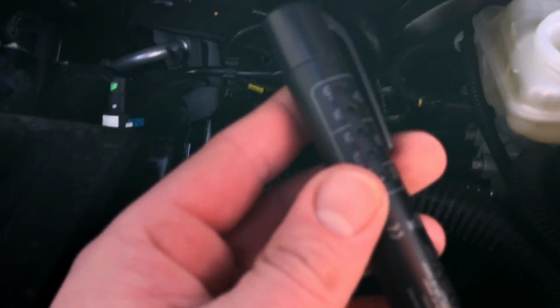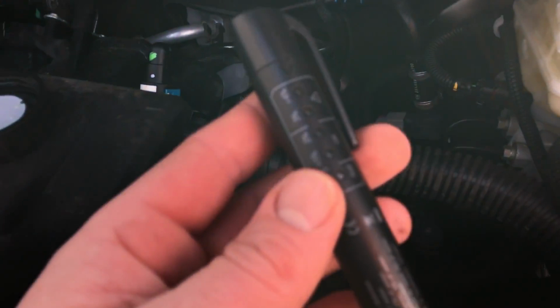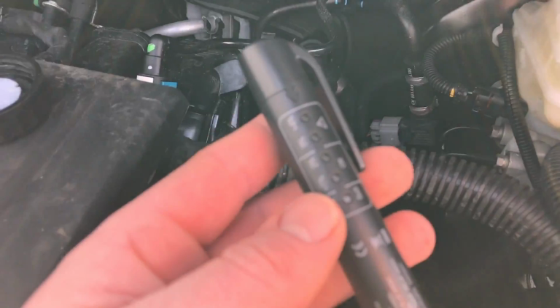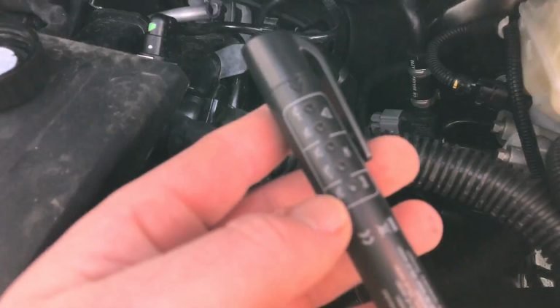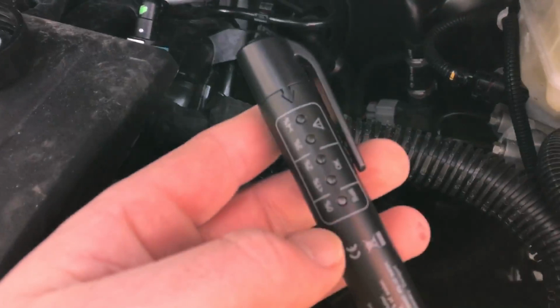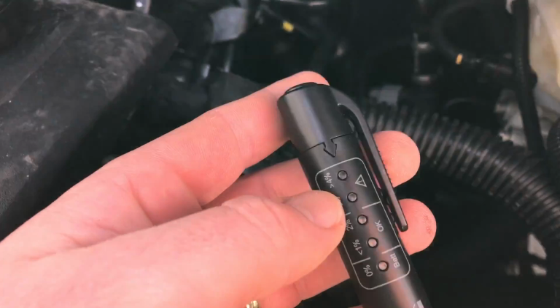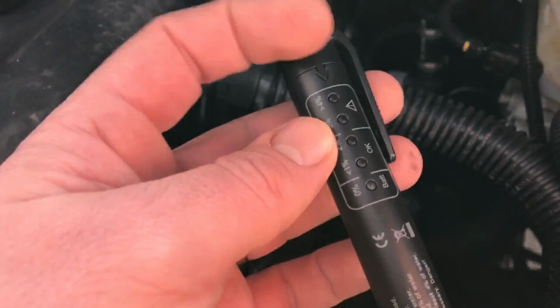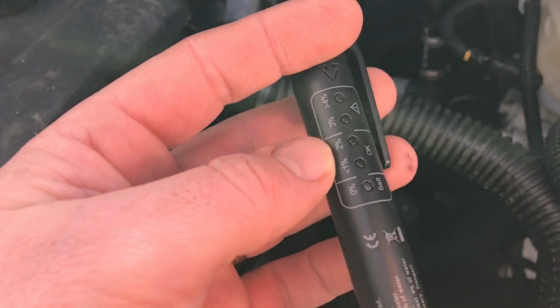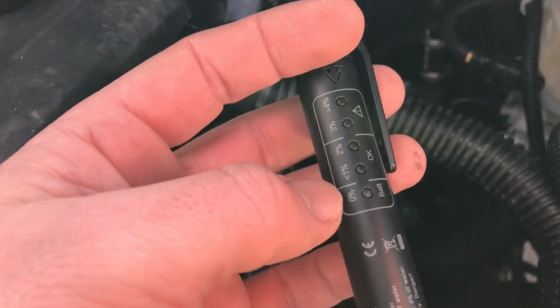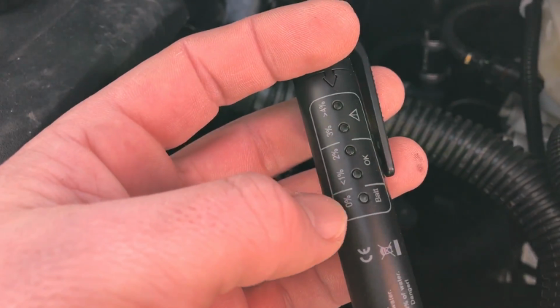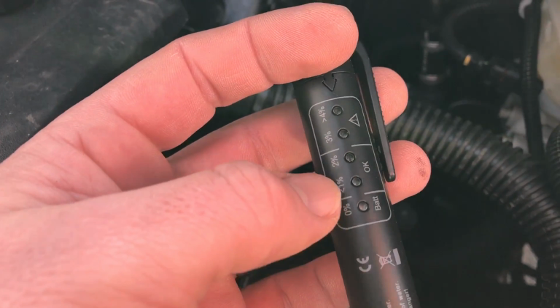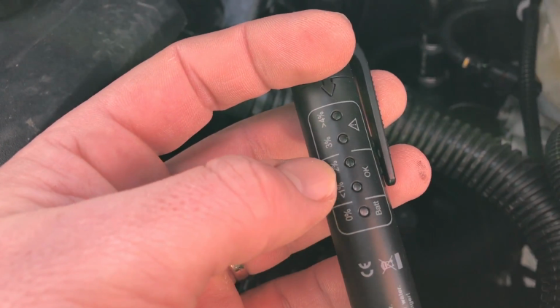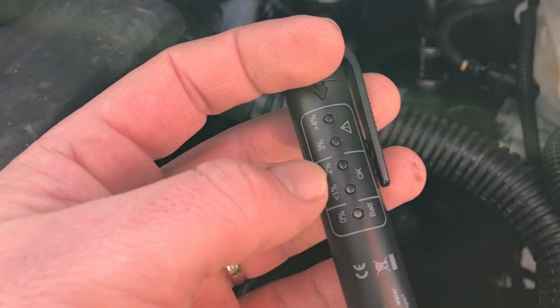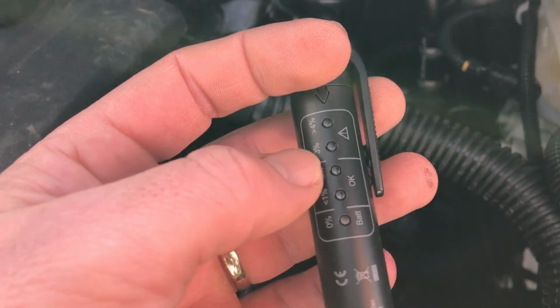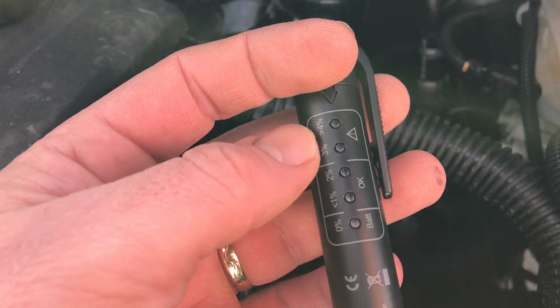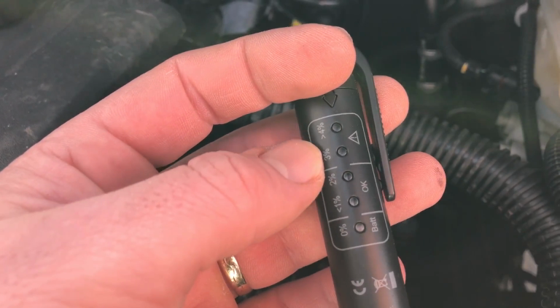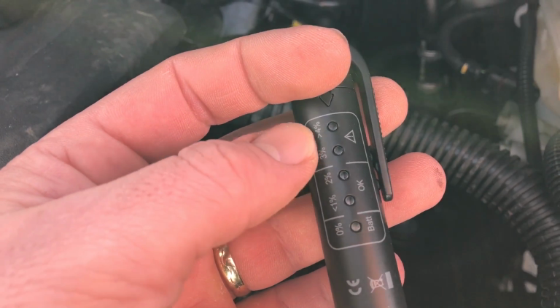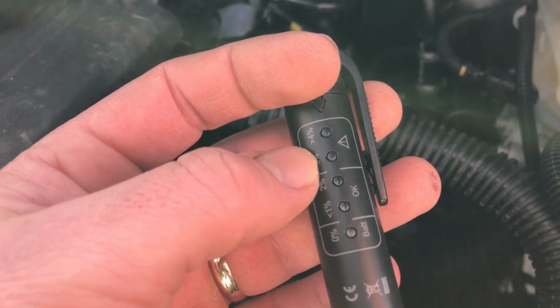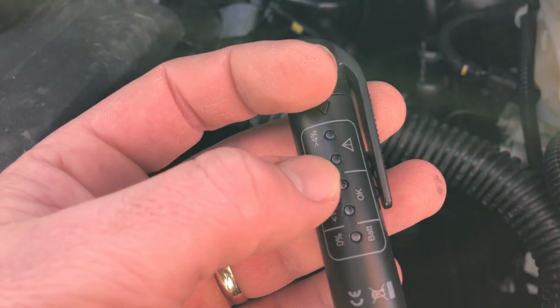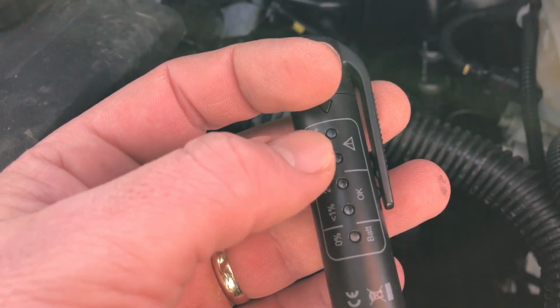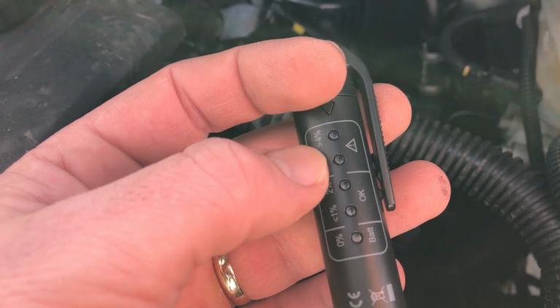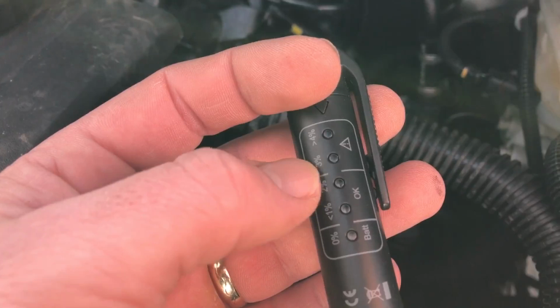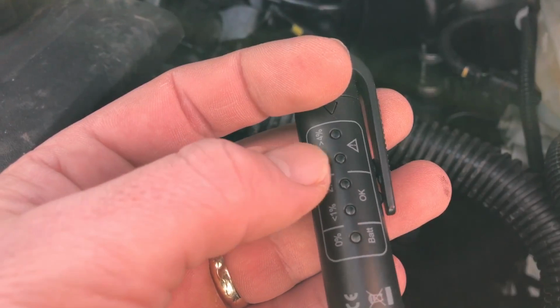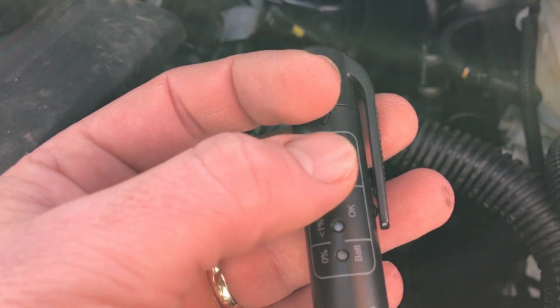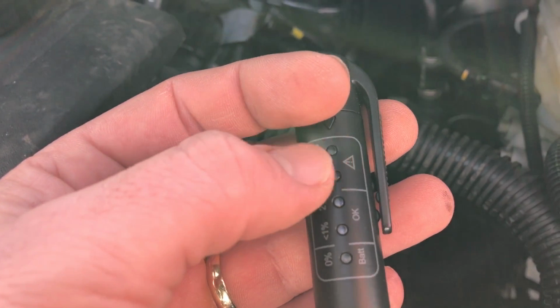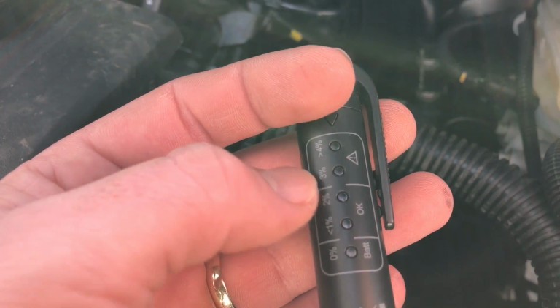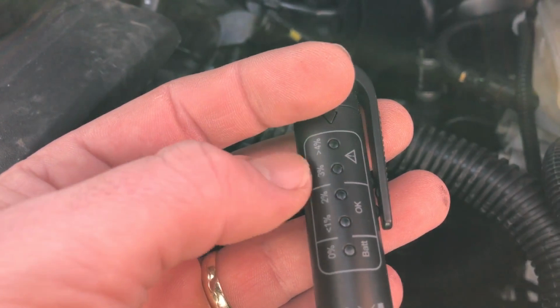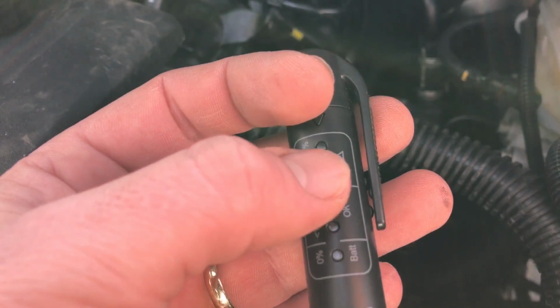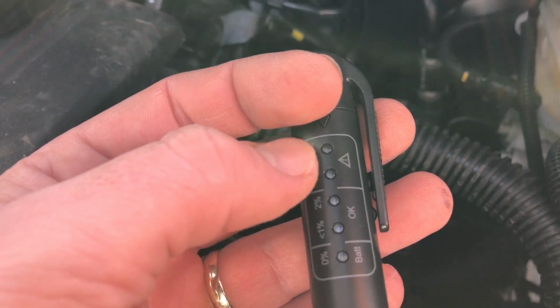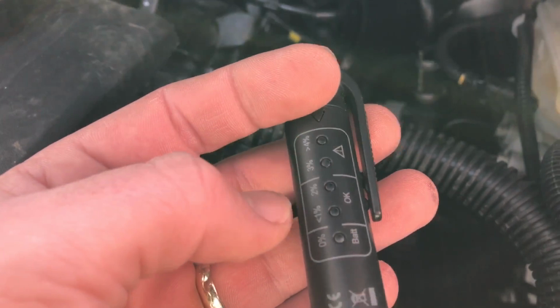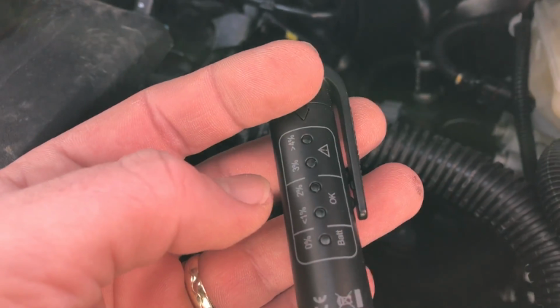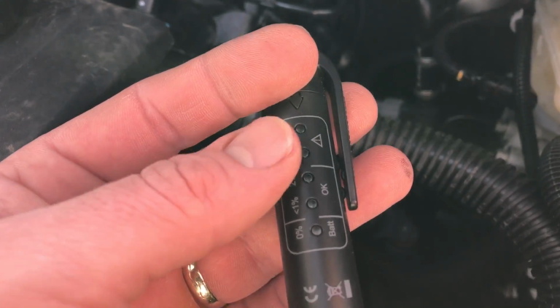A good value — as you can see, this is the good/okay range, and over there is the not-so-good range. After this, if it's in the bad range, you have to replace or refill the brake fluid.